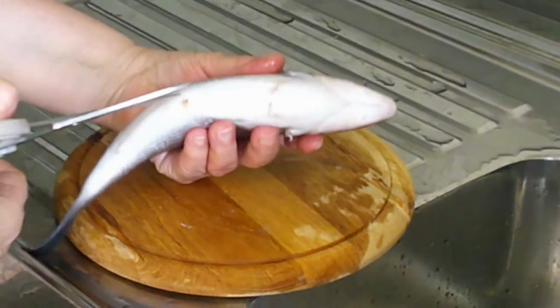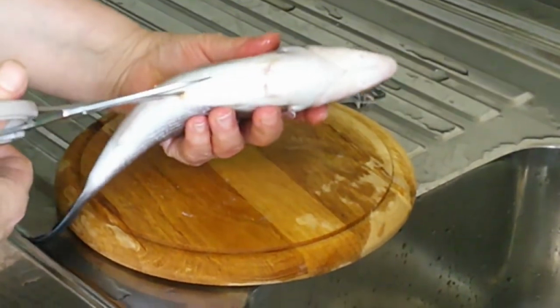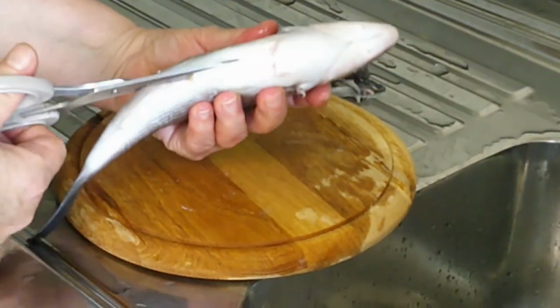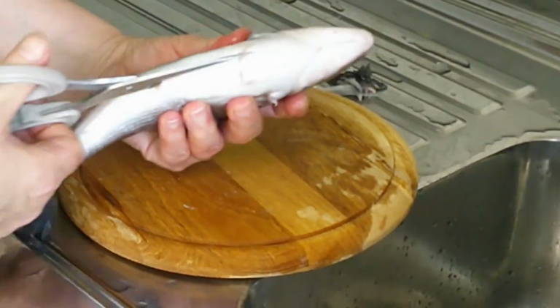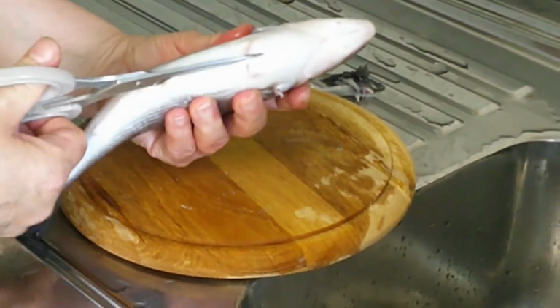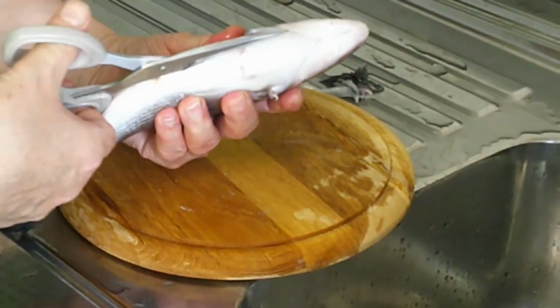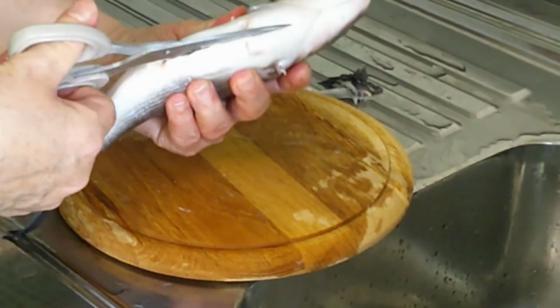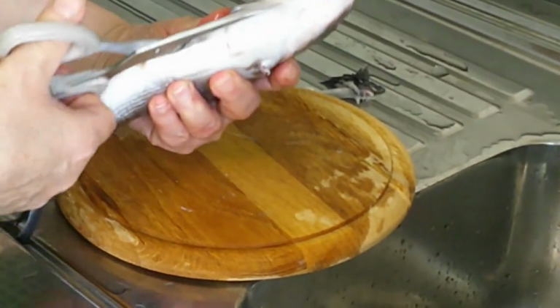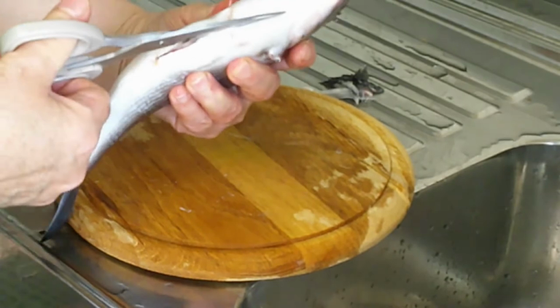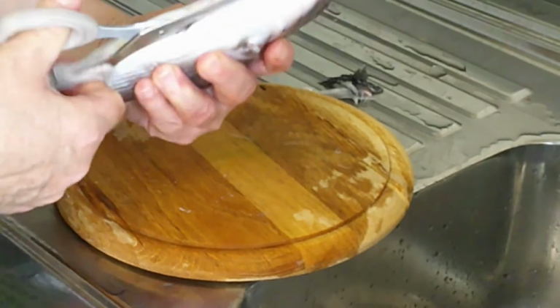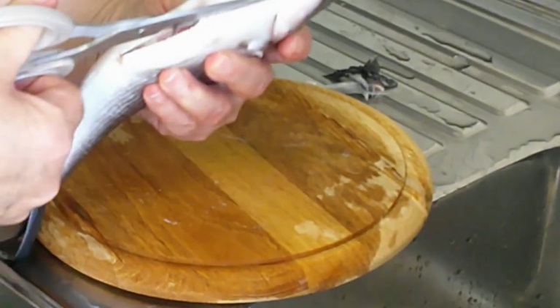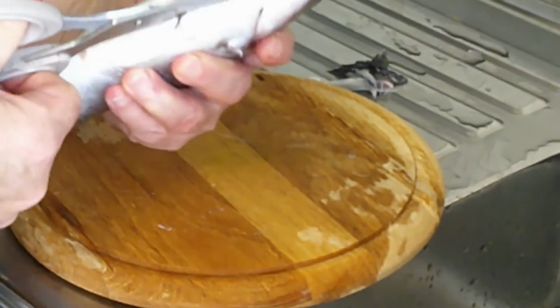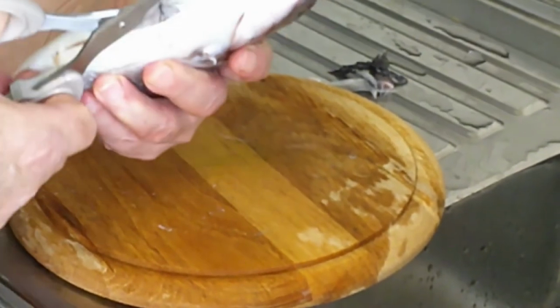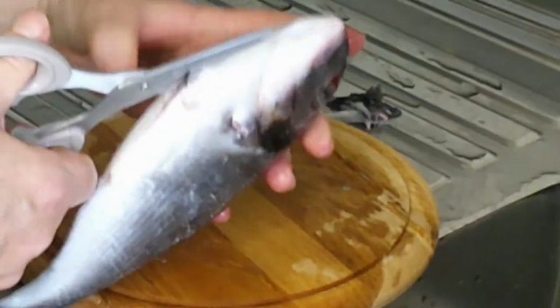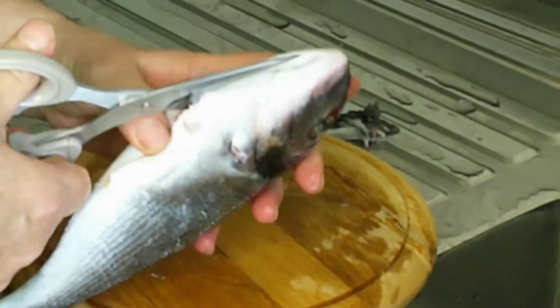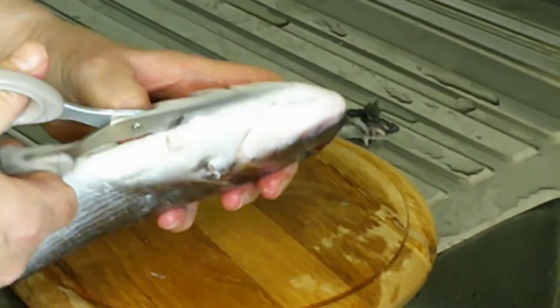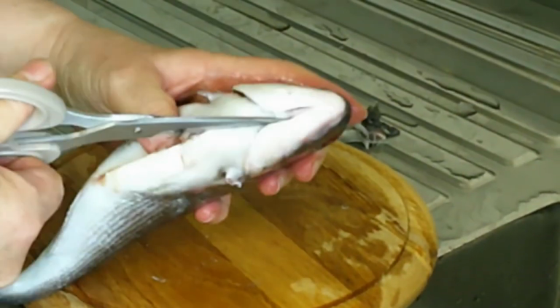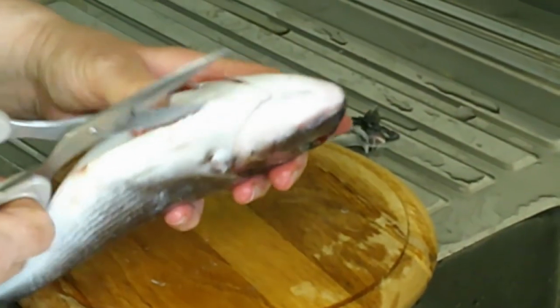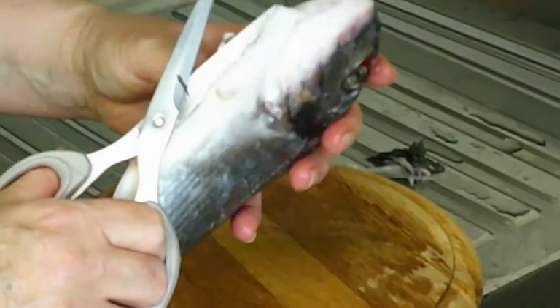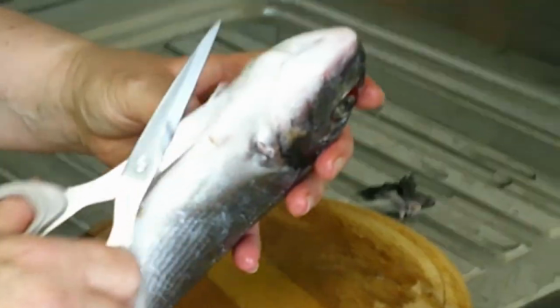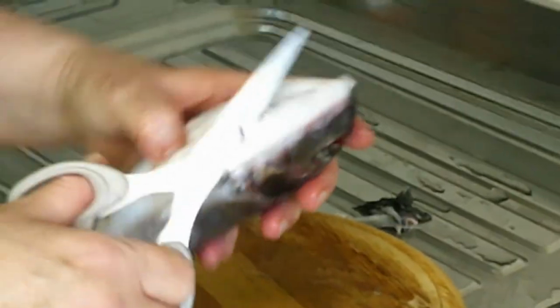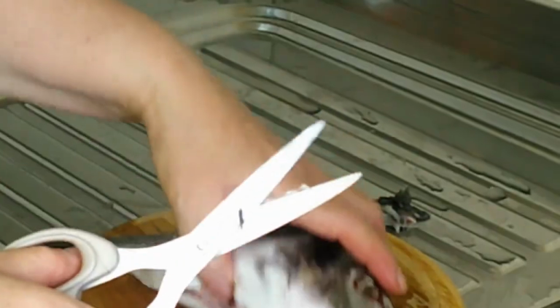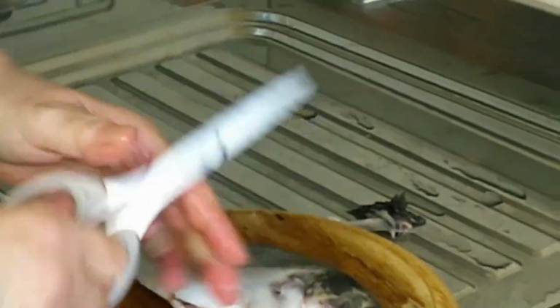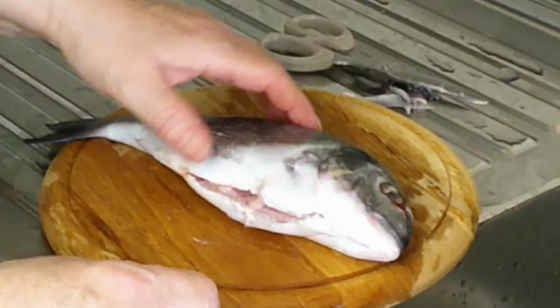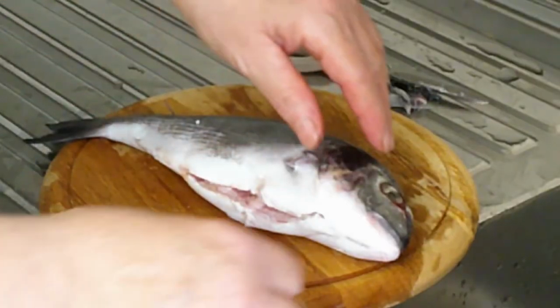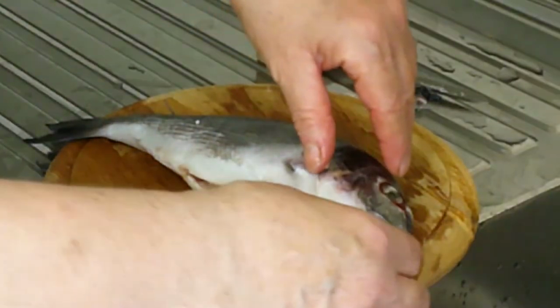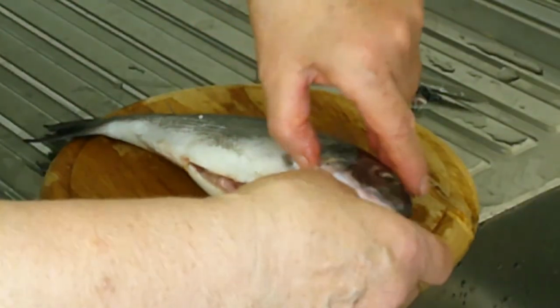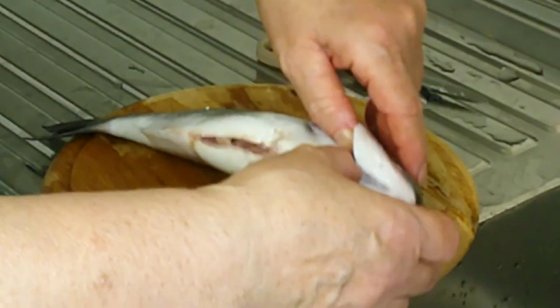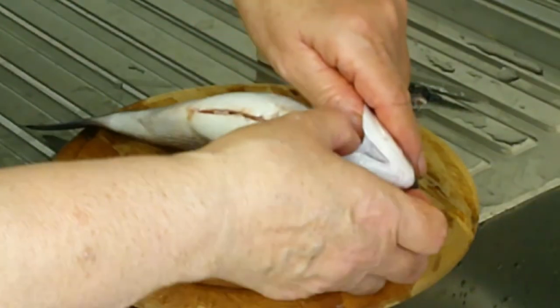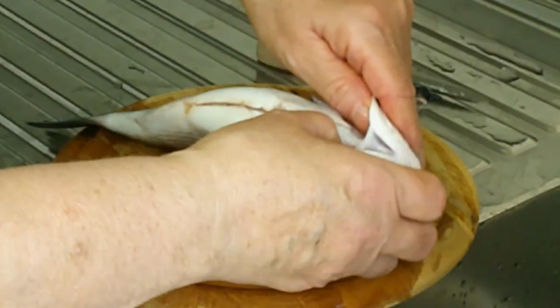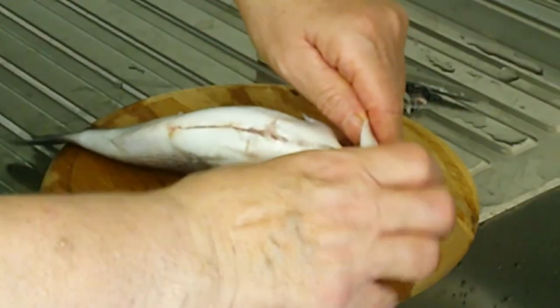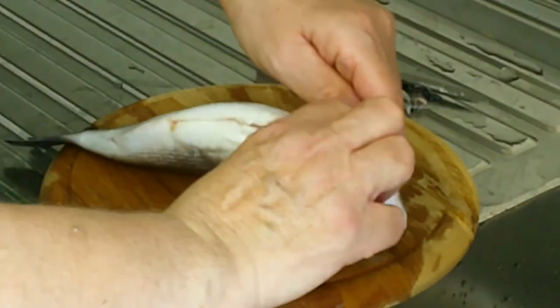Cut right through to the head. Open up and now remove the holding side.